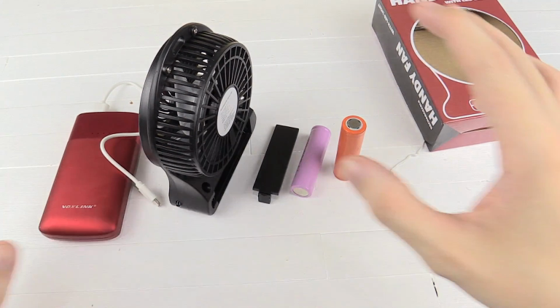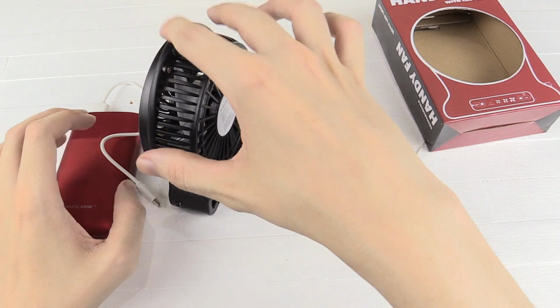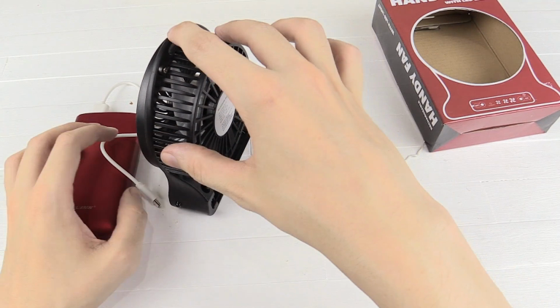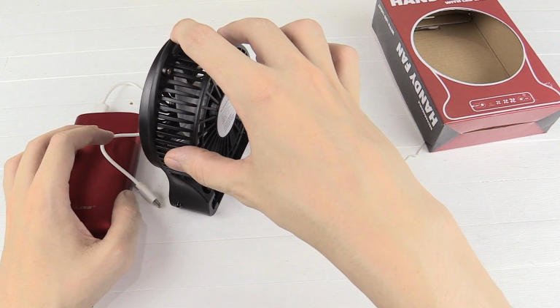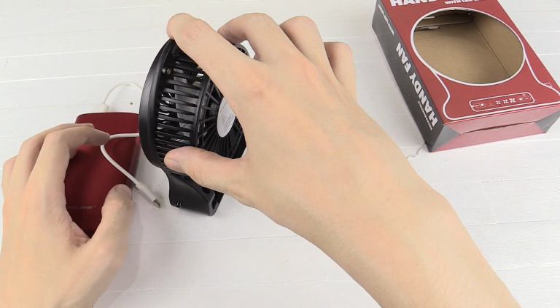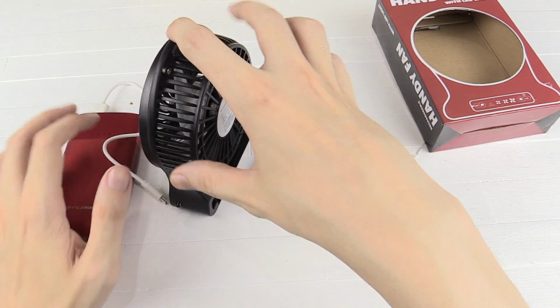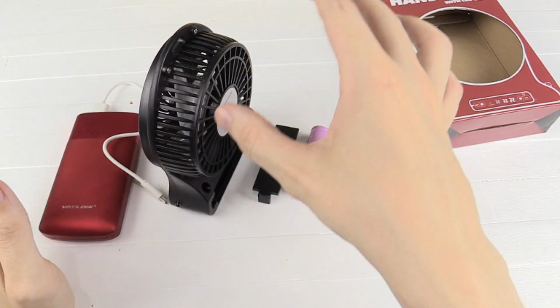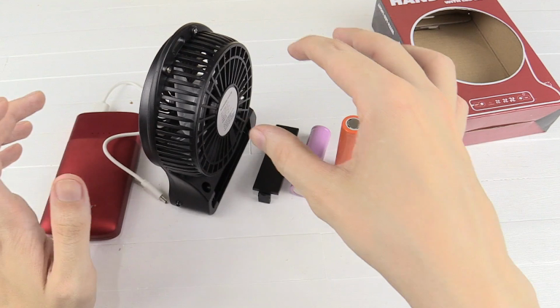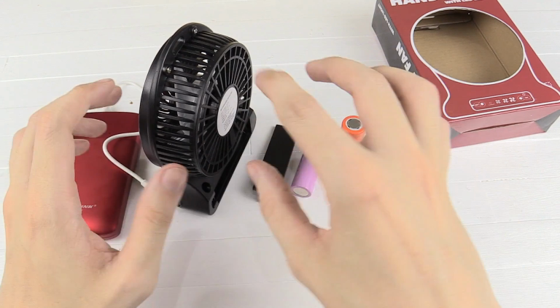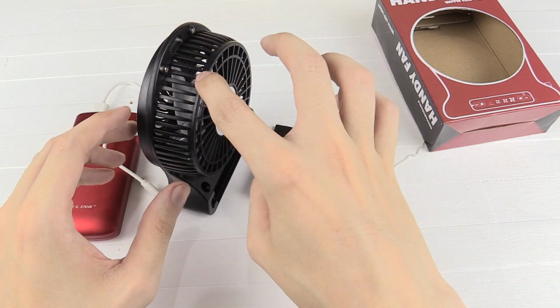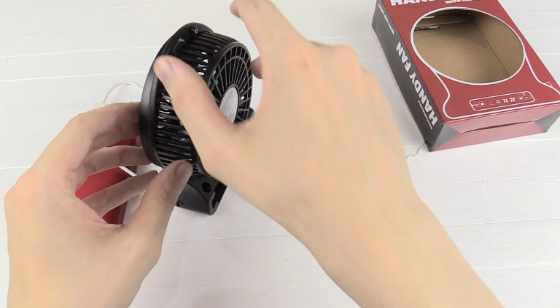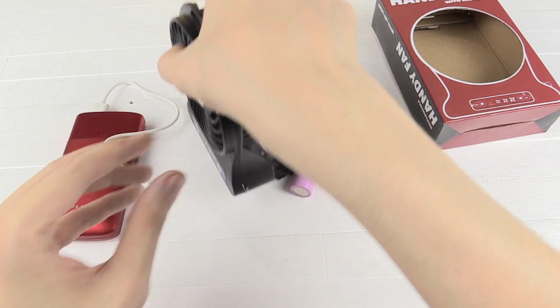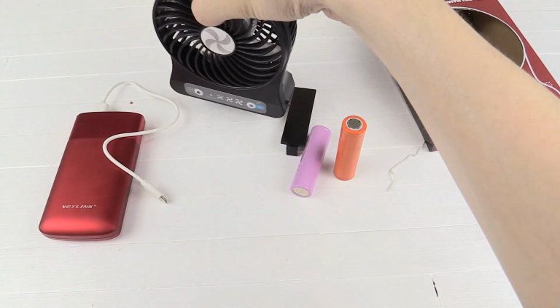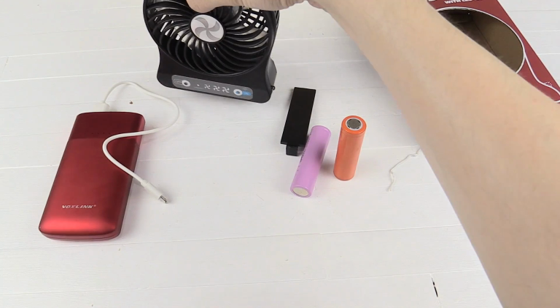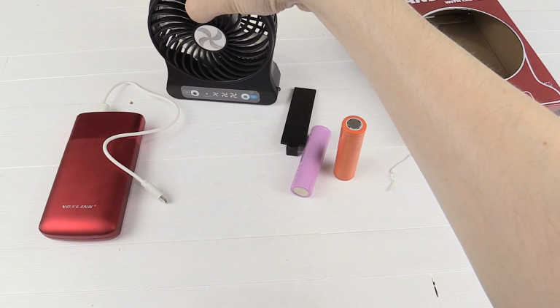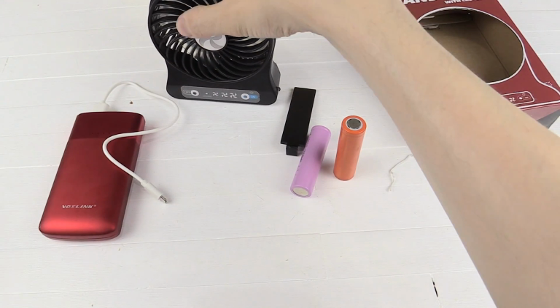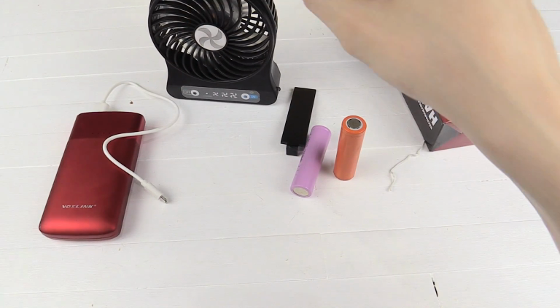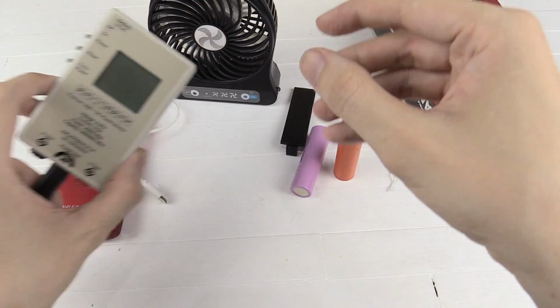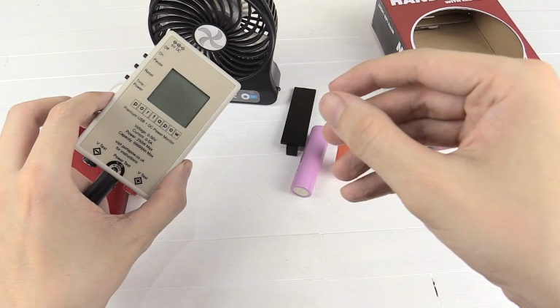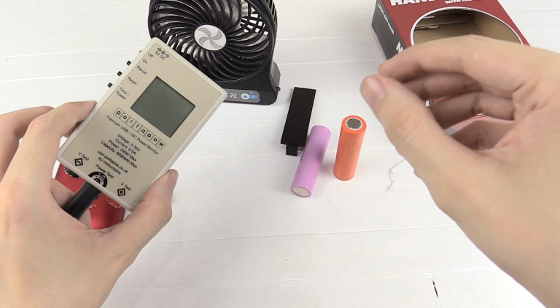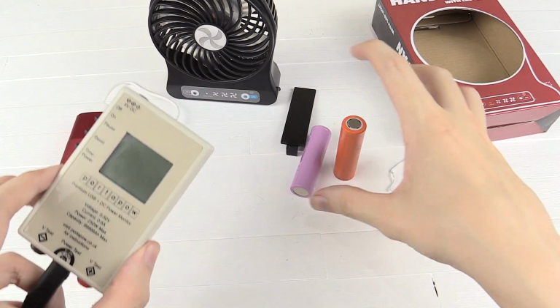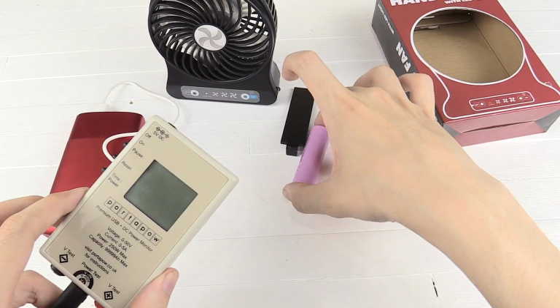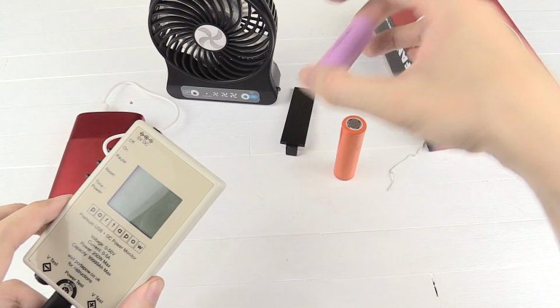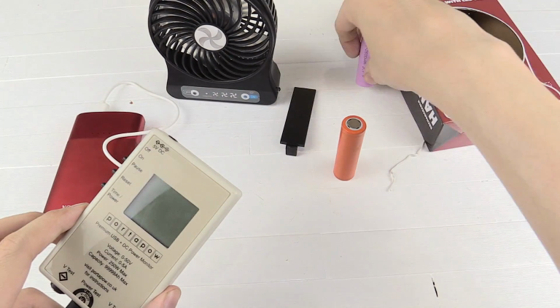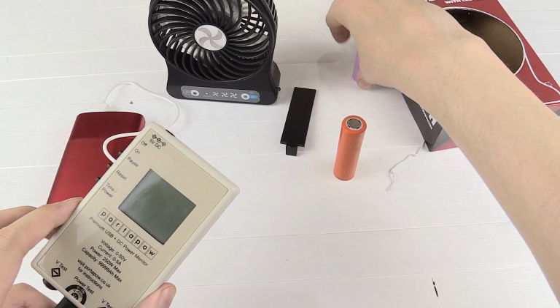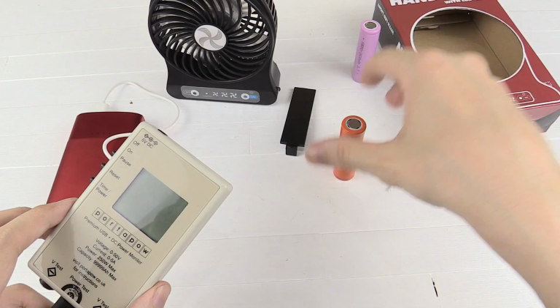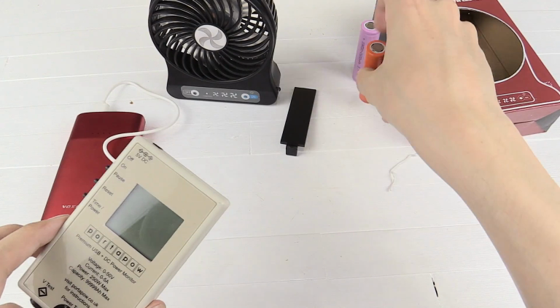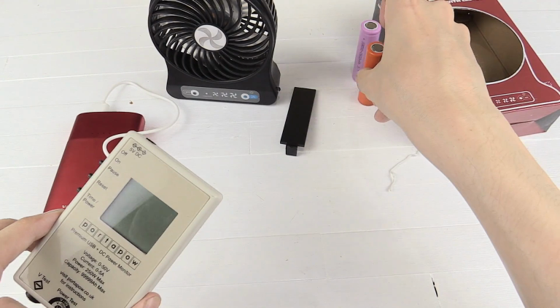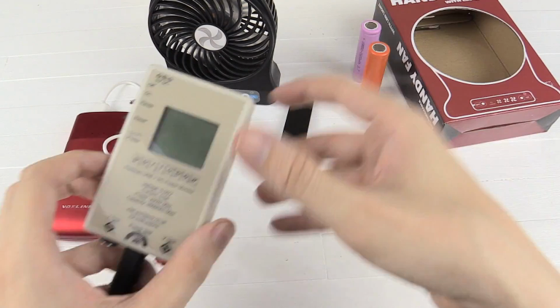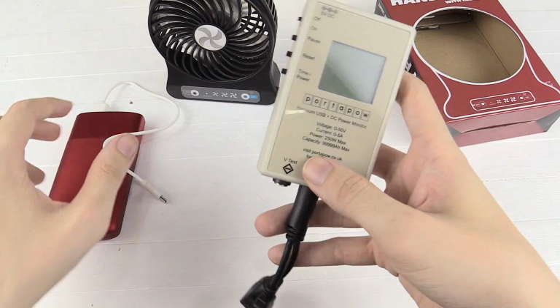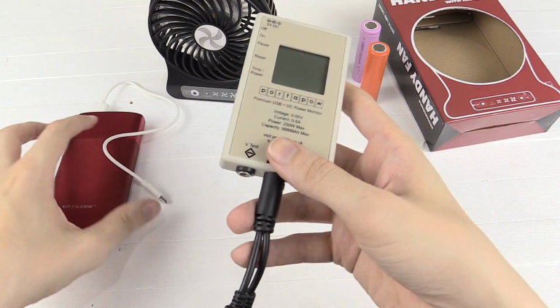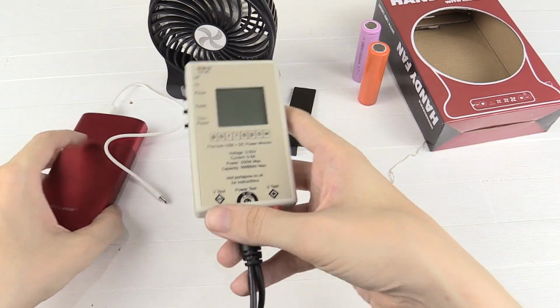Since this thing can run from USB, that makes it very easy to measure how much power it's consuming, because I can run it through my USB watt meter and we don't have to do anything with these batteries. So let's connect this up.